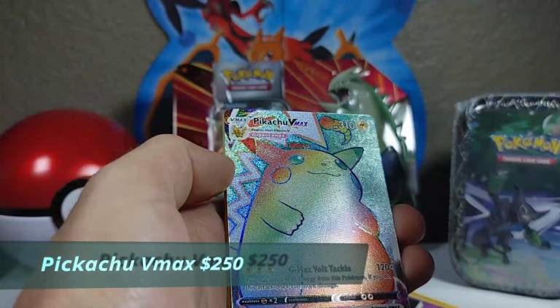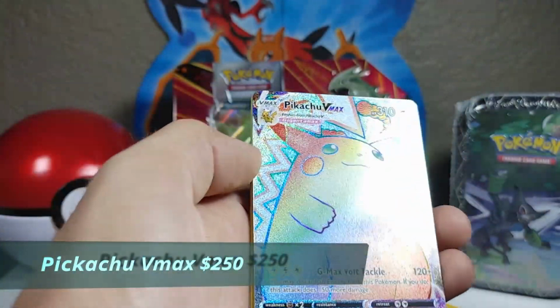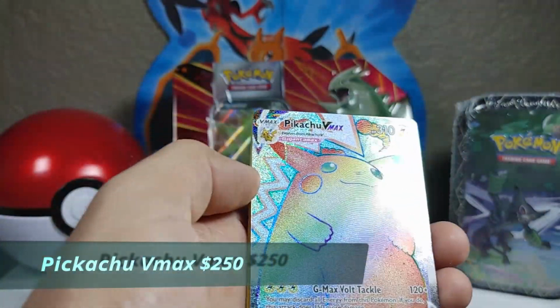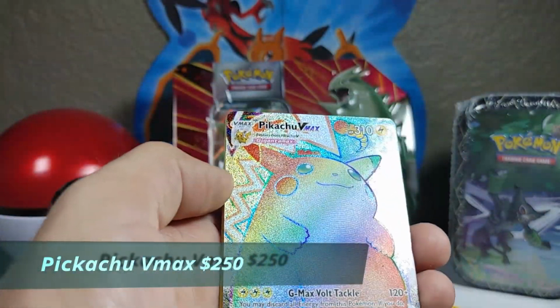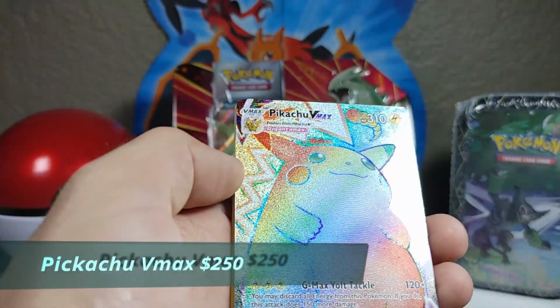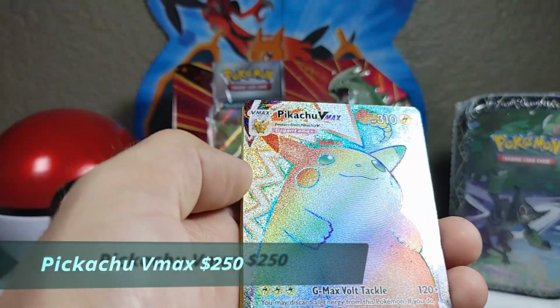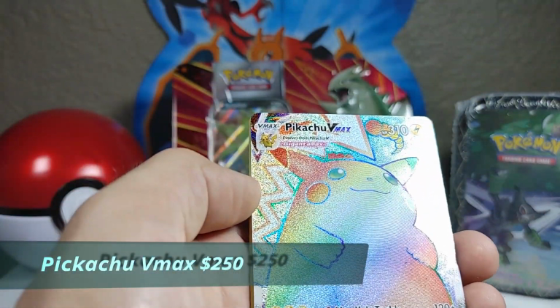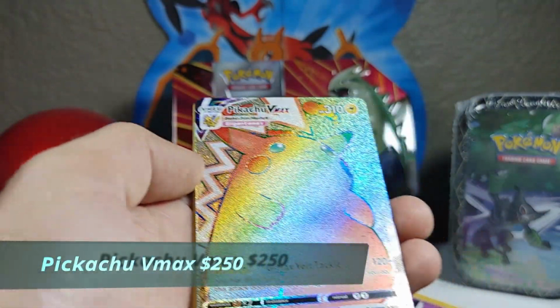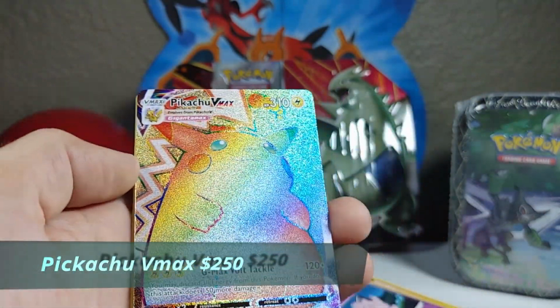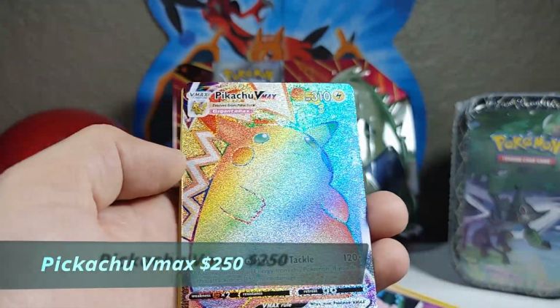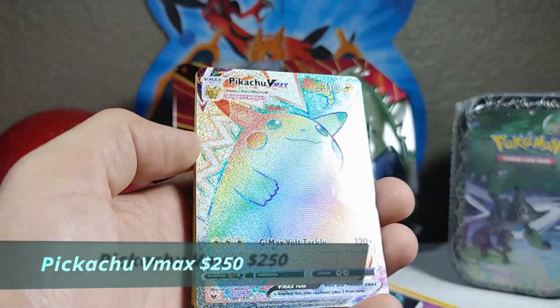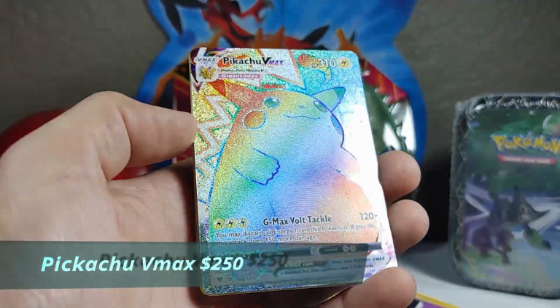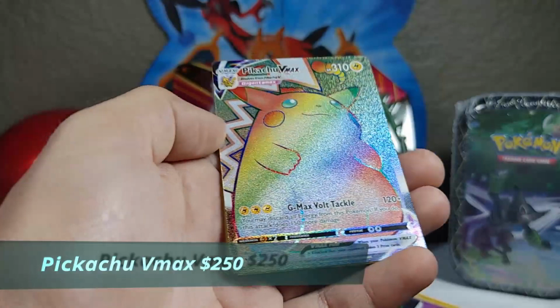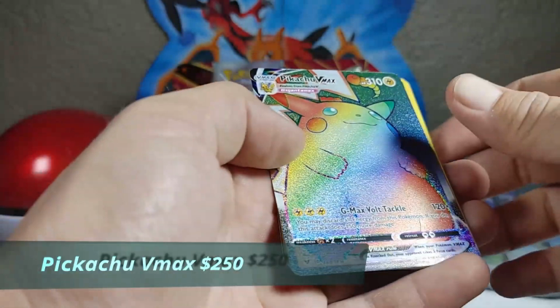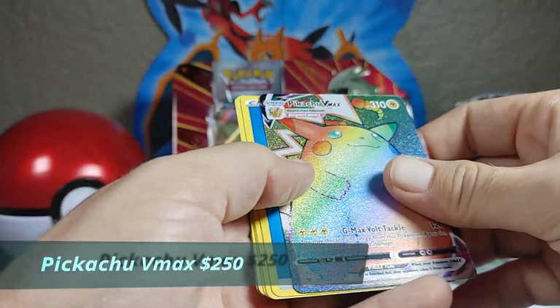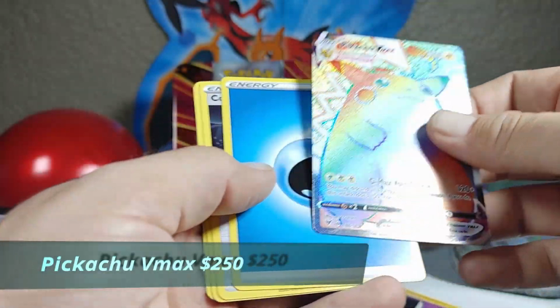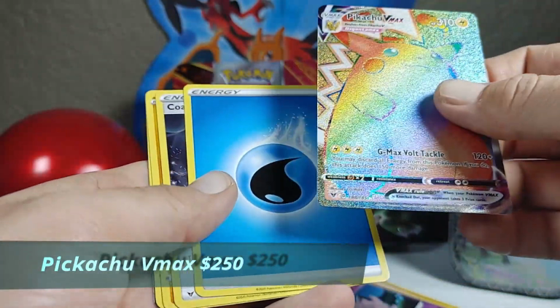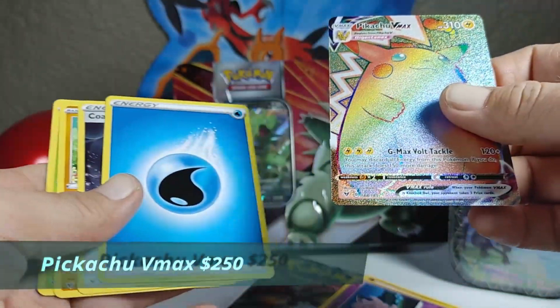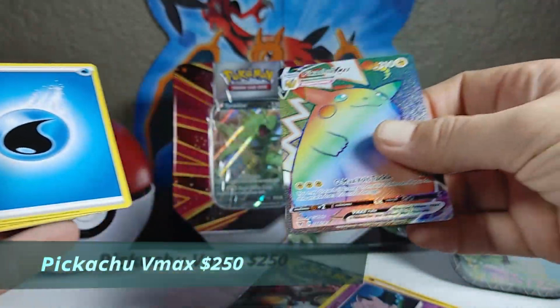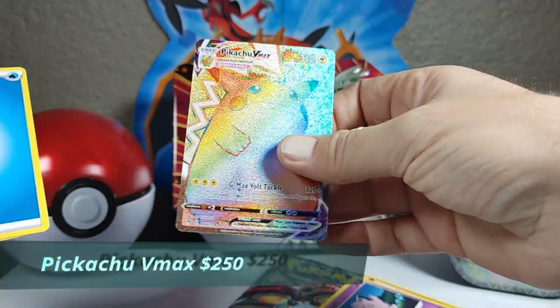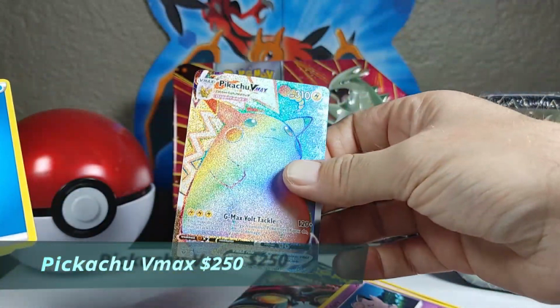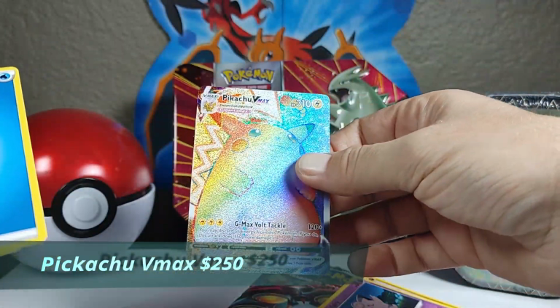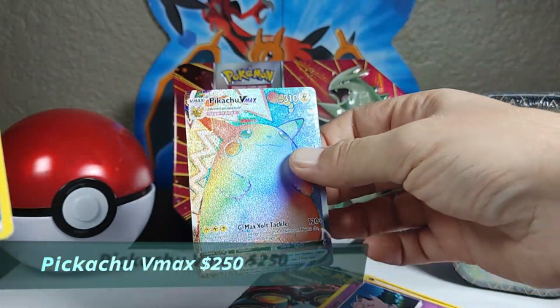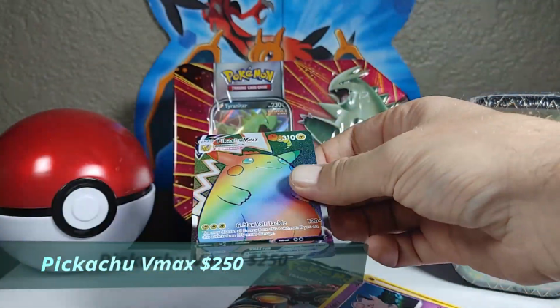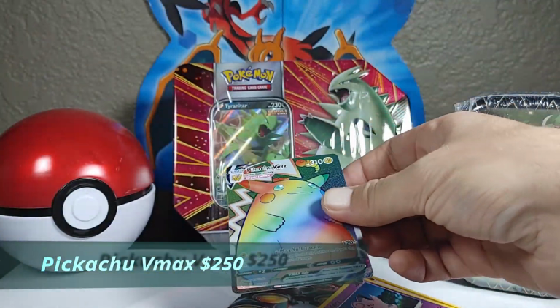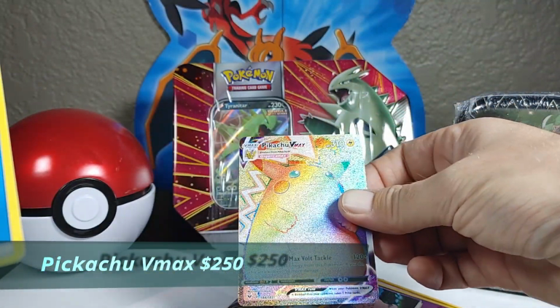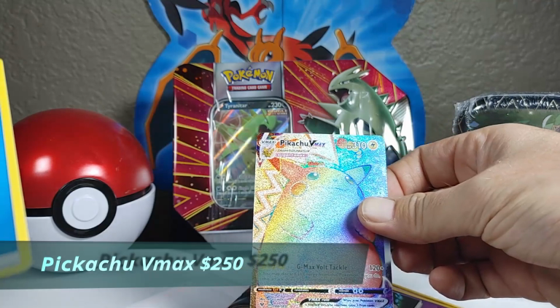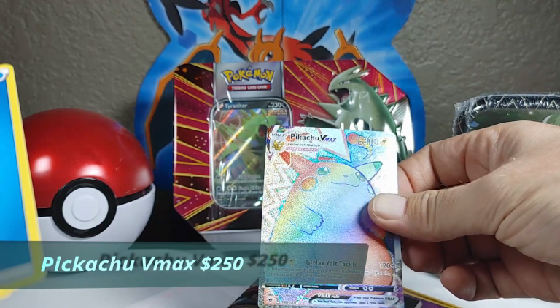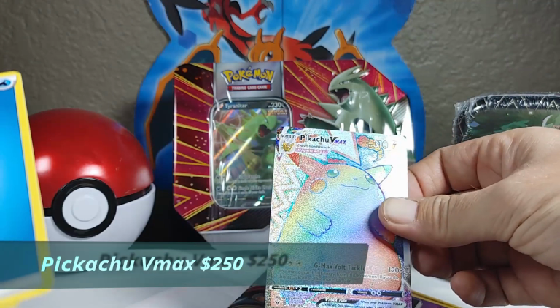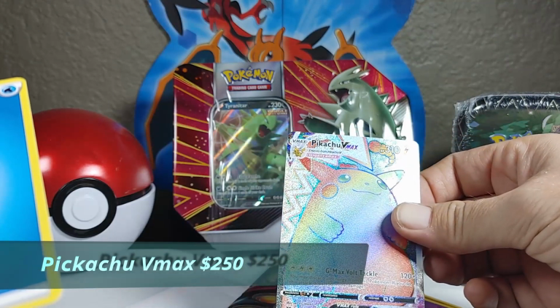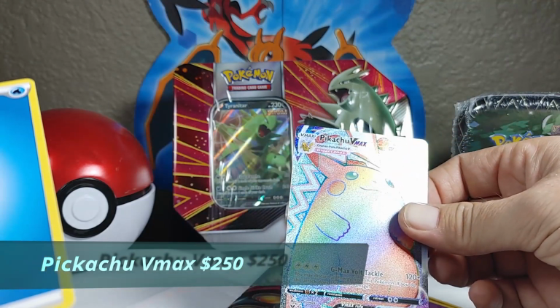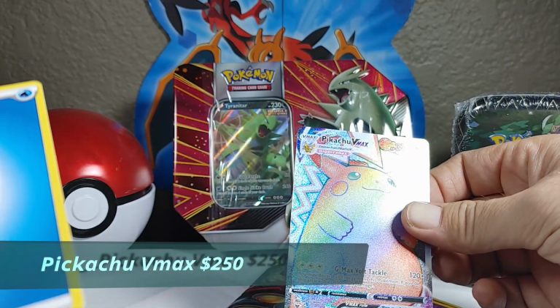Look at that — oh, I'm shaking. Let me set that down. Holy moly, we pulled it — giant shiny Pikachu VMAX. Let me get that into a sleeve right now, a nice sleeve.